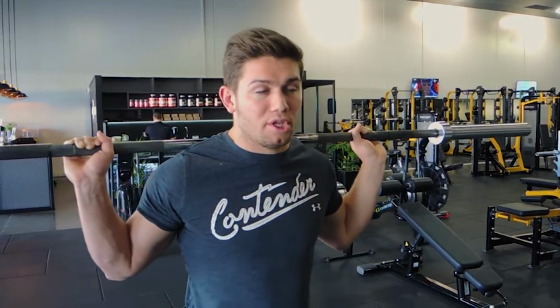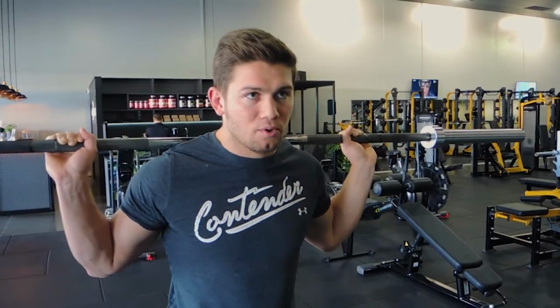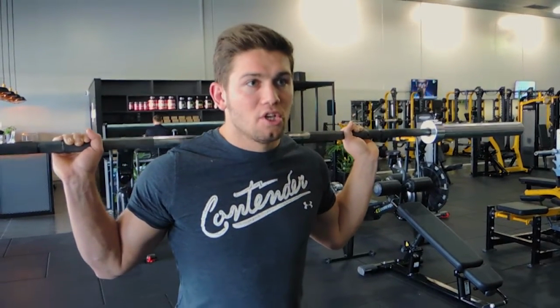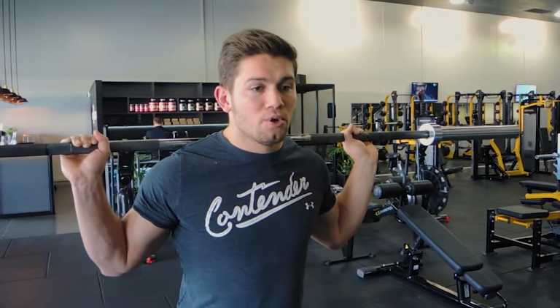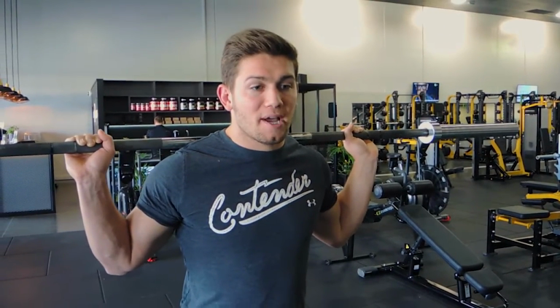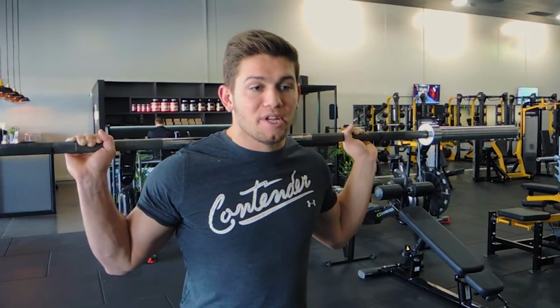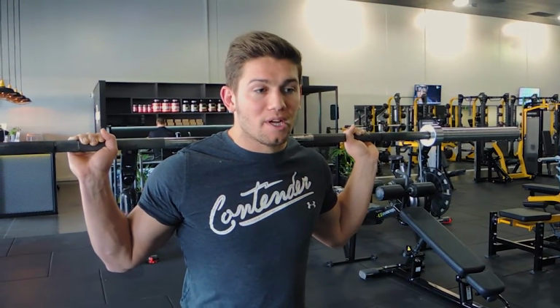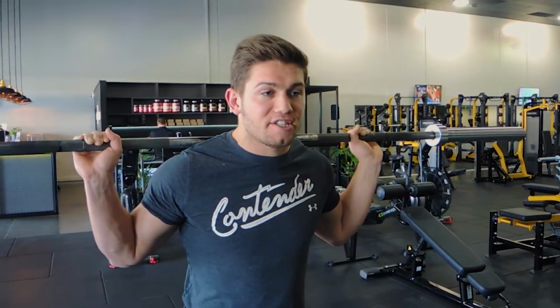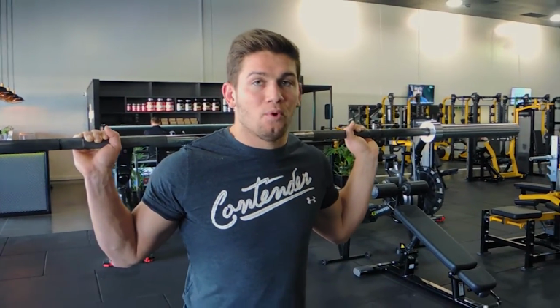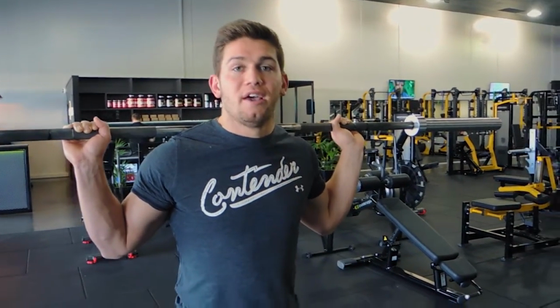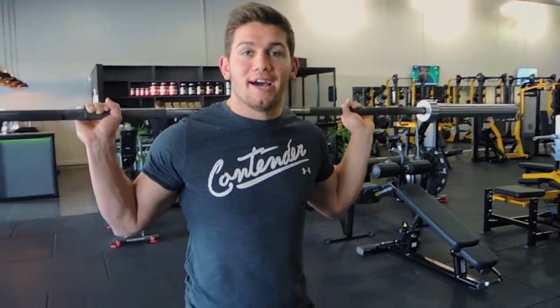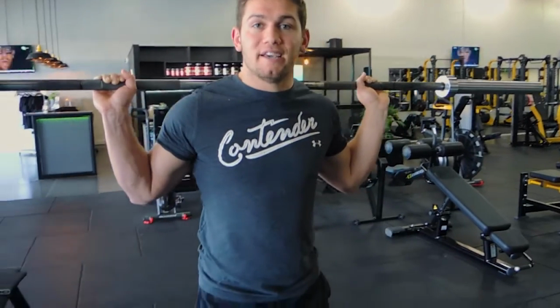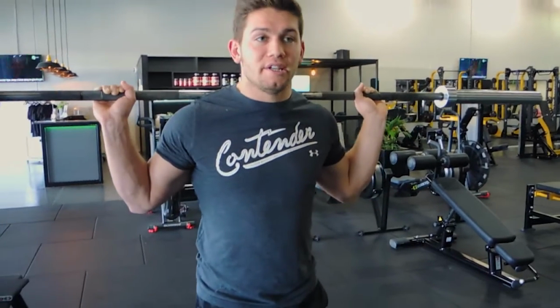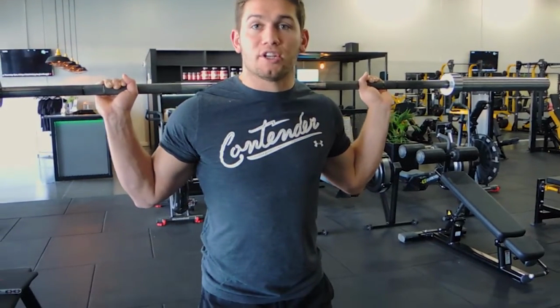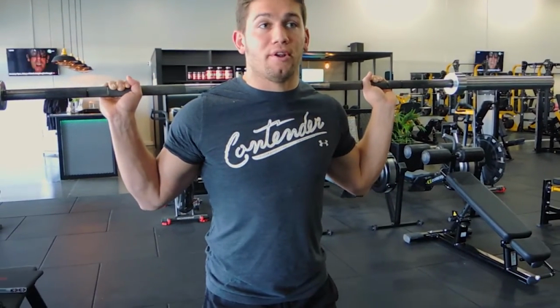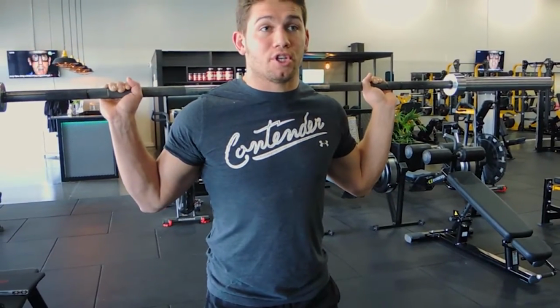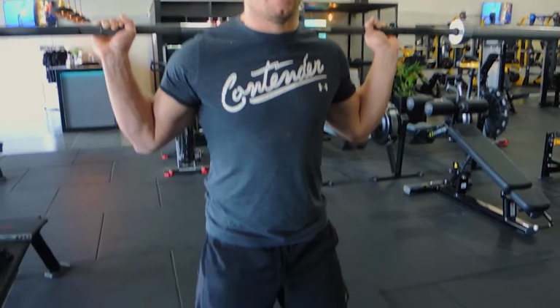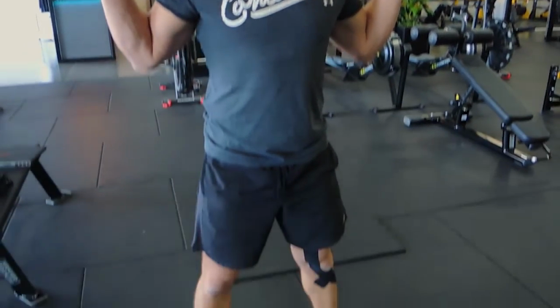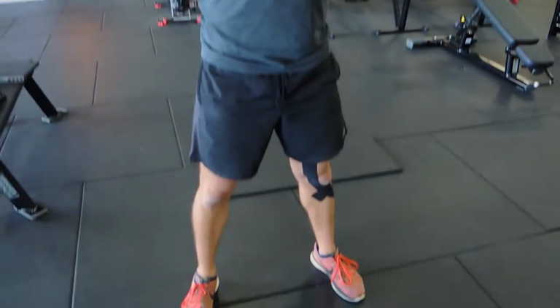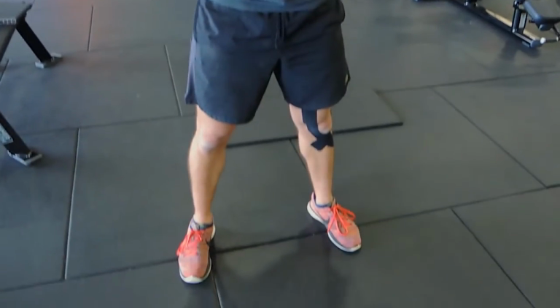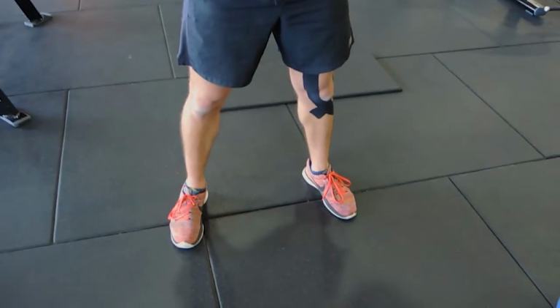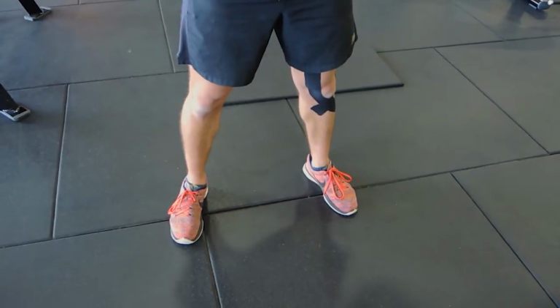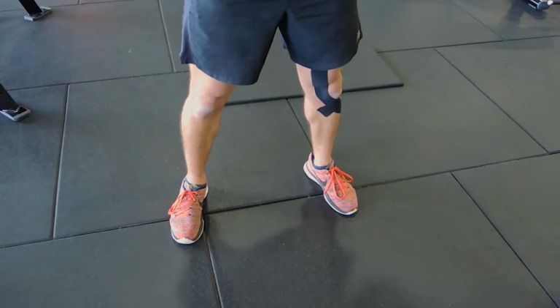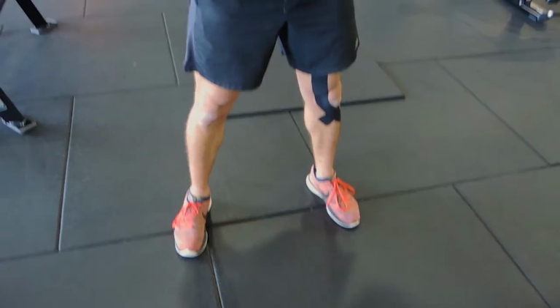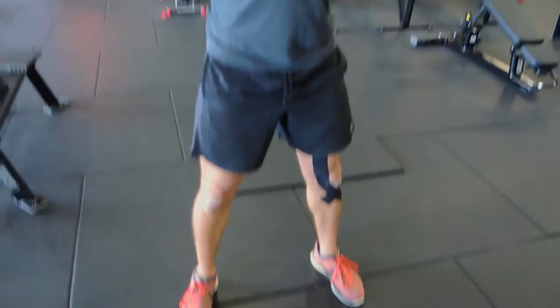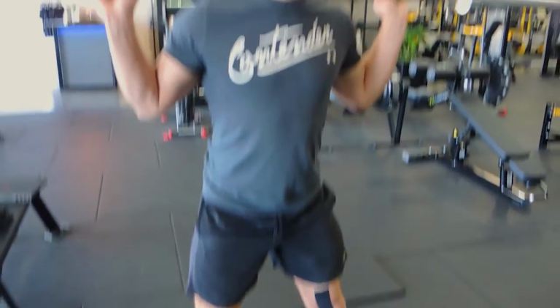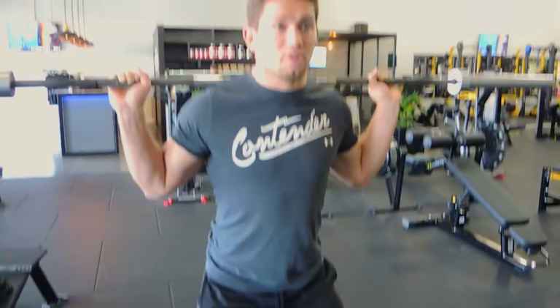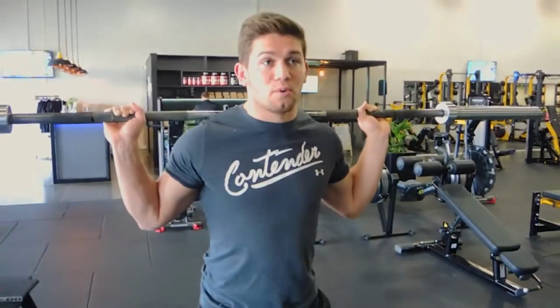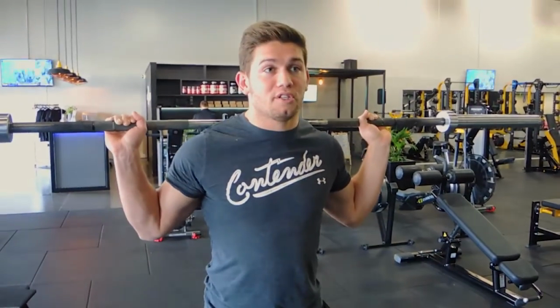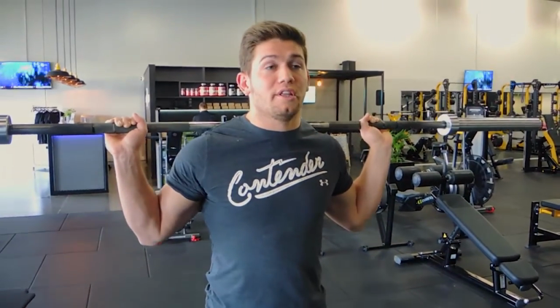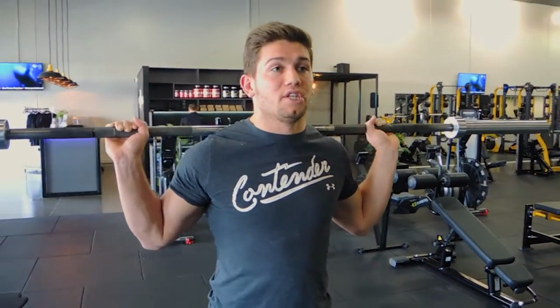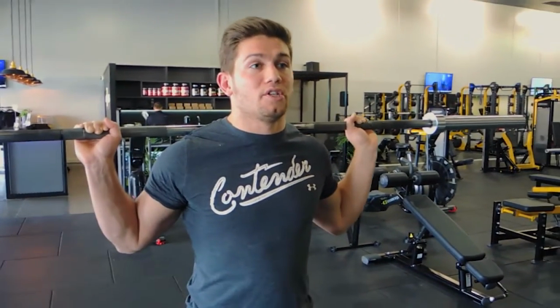Position yourself with feet roughly shoulder-width apart, heels aligned, toes pointing out about 20 degrees. The idea is that your knees are going to track along your toes as you come down. I'll show you the squat first, then walk you through how to do it.